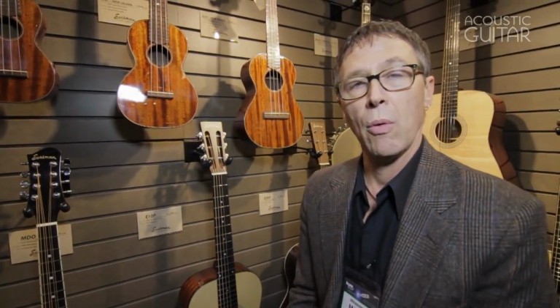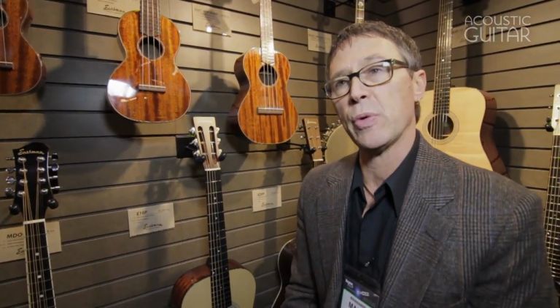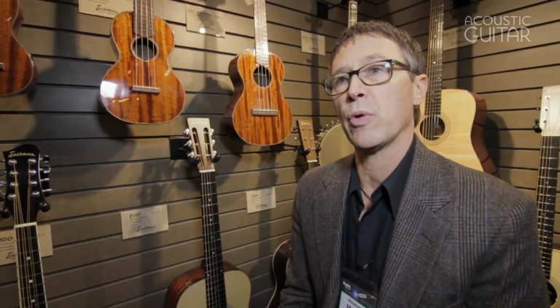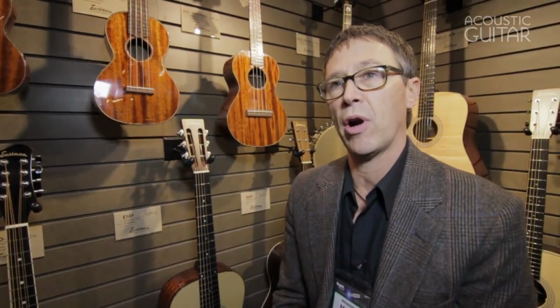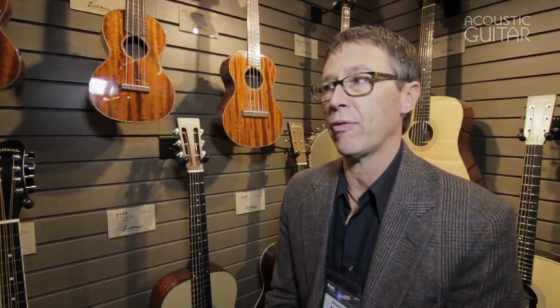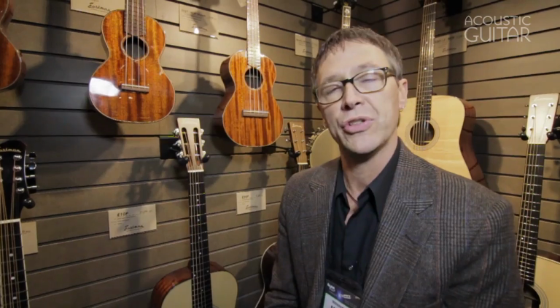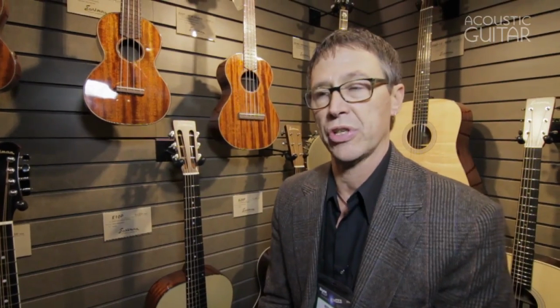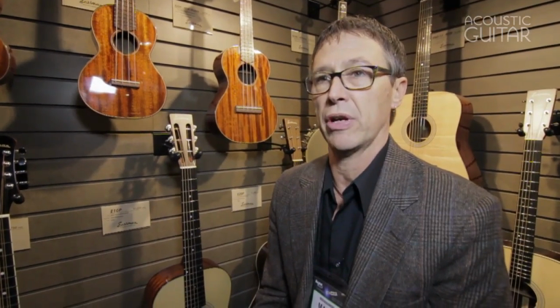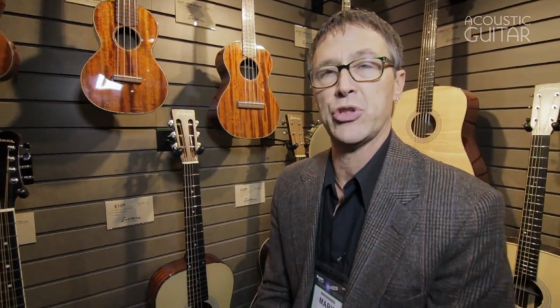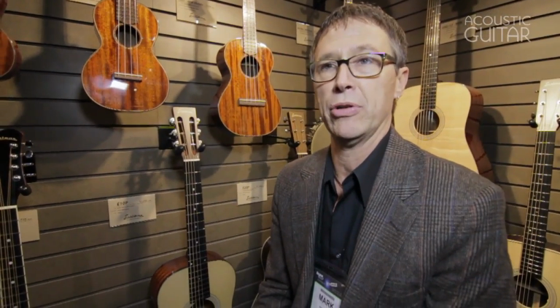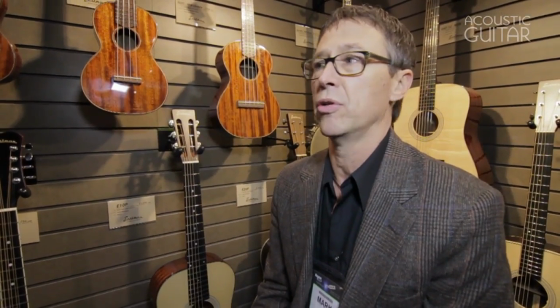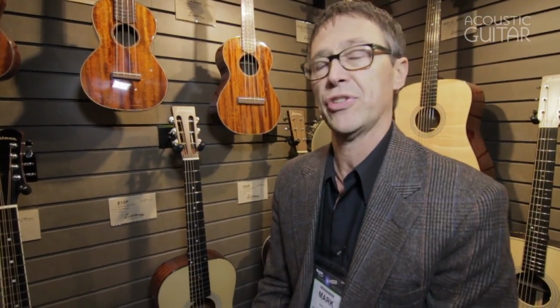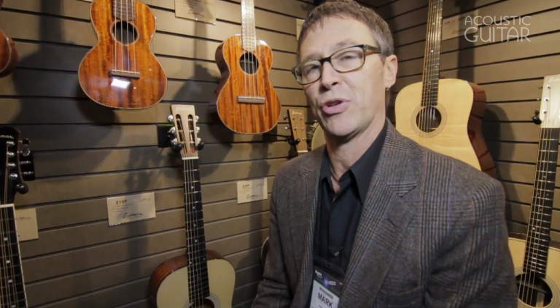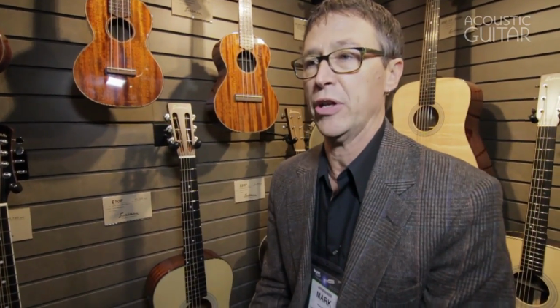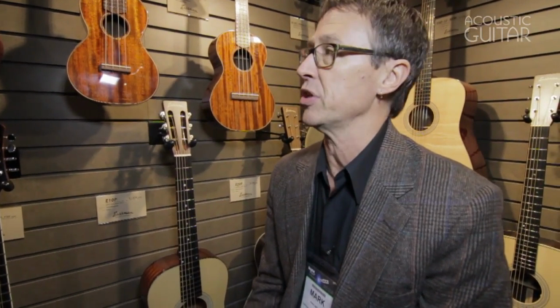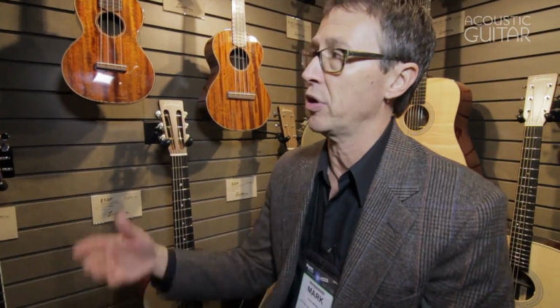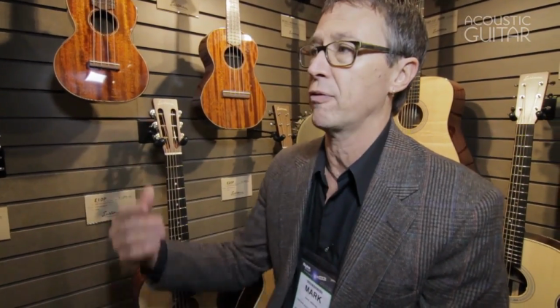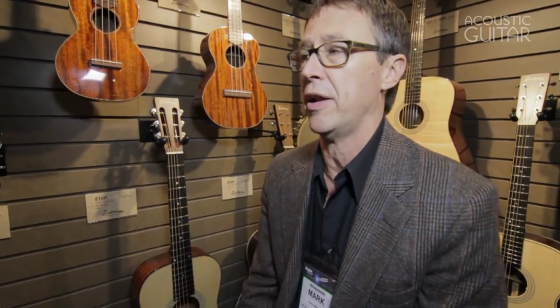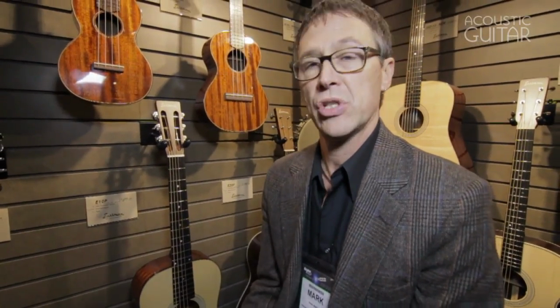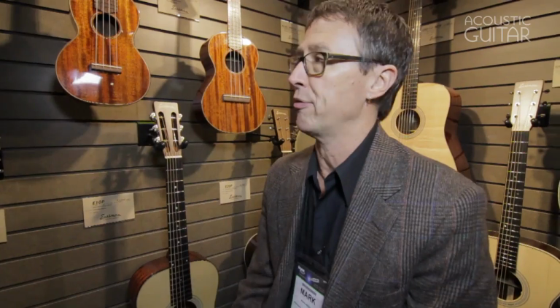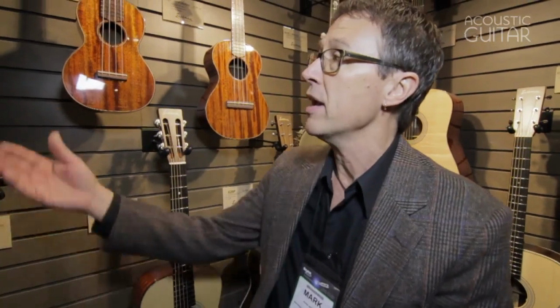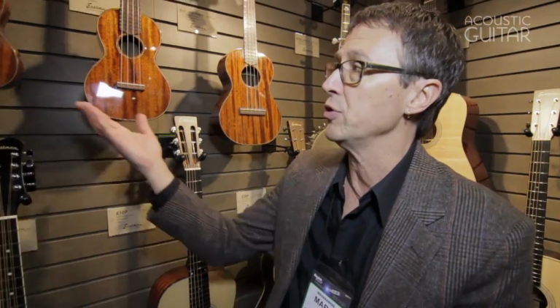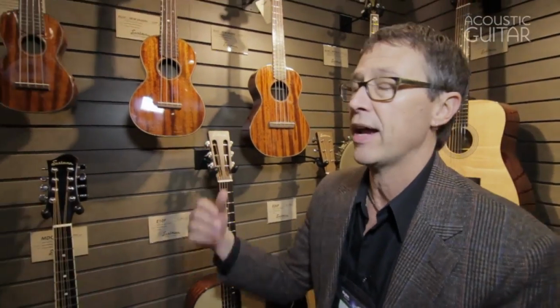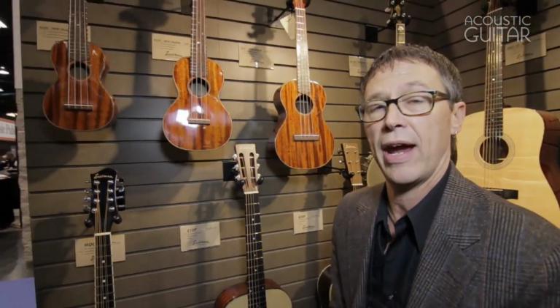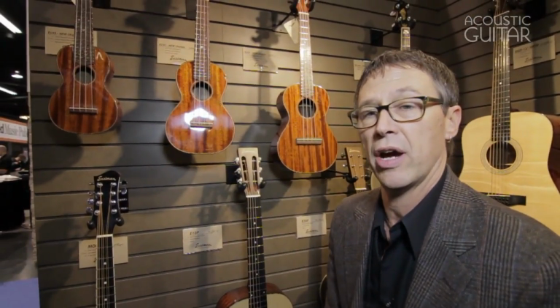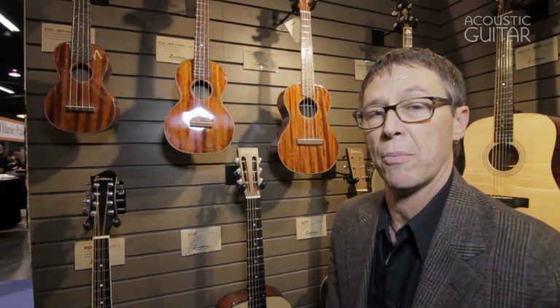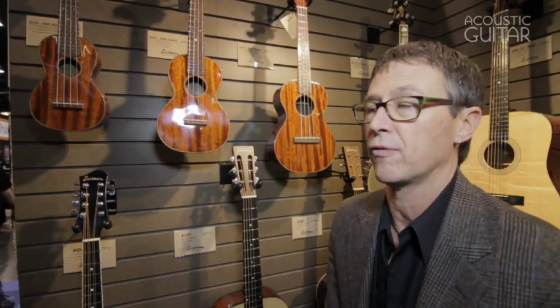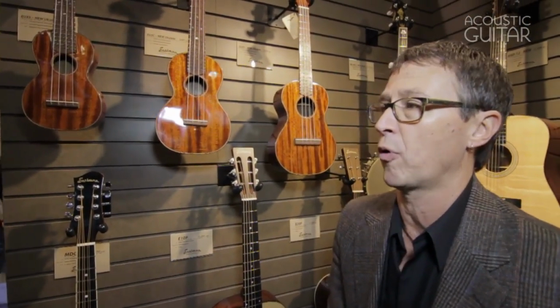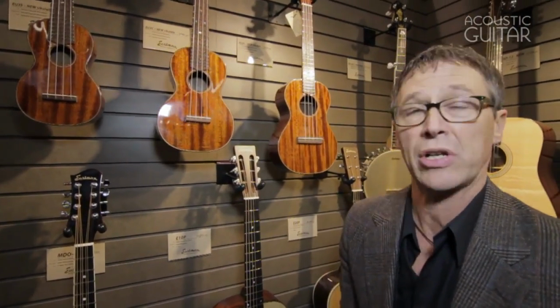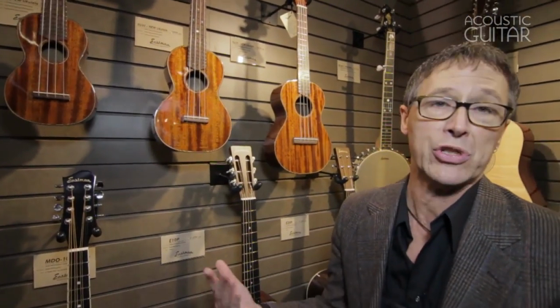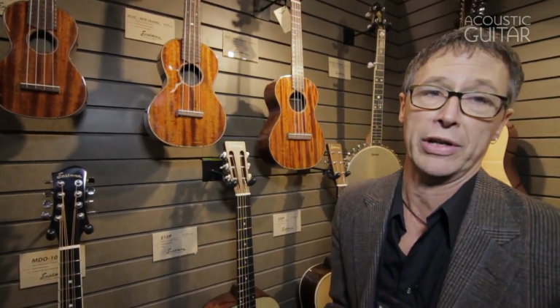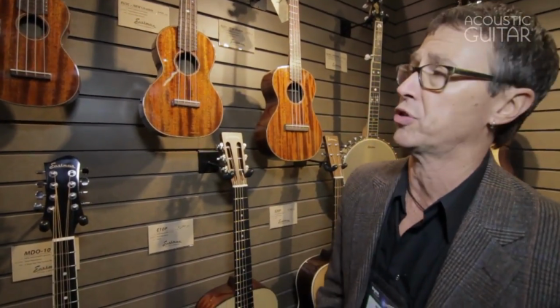What we did is we worked with one of our oldest dealers and dear friends, John Perduncio, who loaned us some of his great vintage pieces, and we took it off of the iconic Style 3 and used that as a model for basically reverse engineering these instruments.